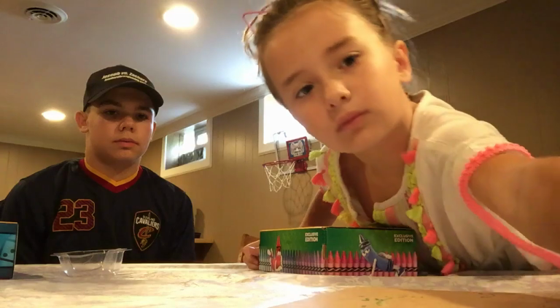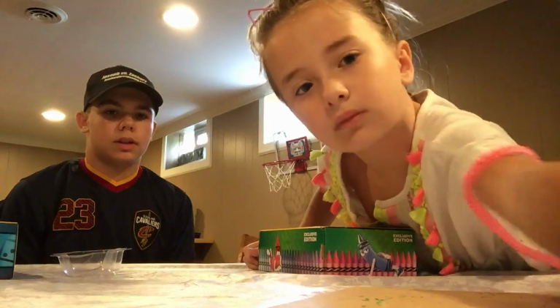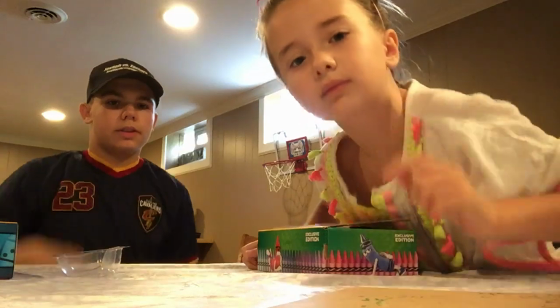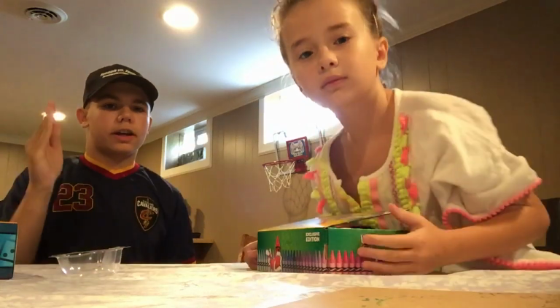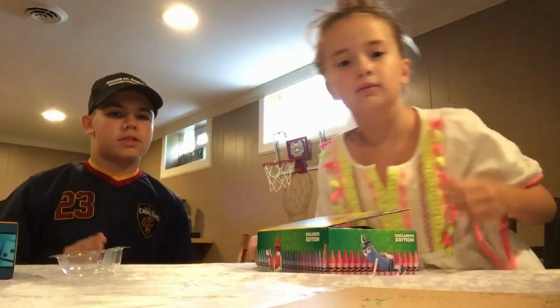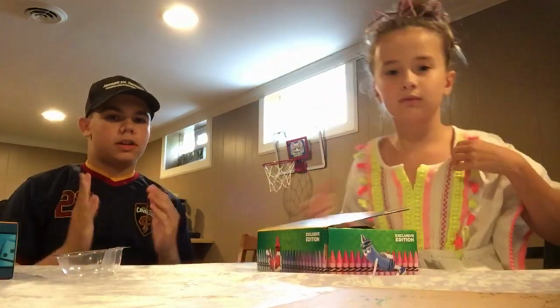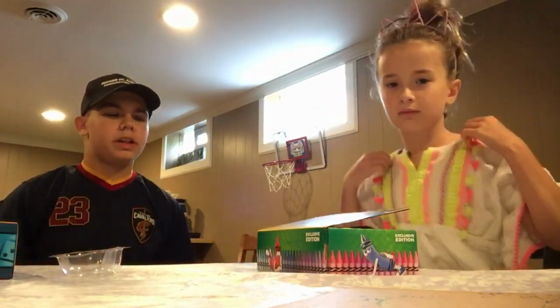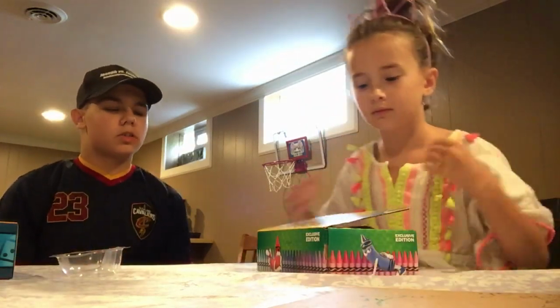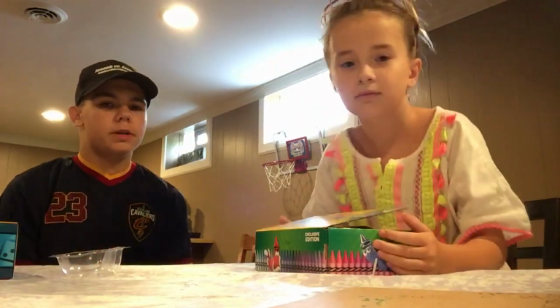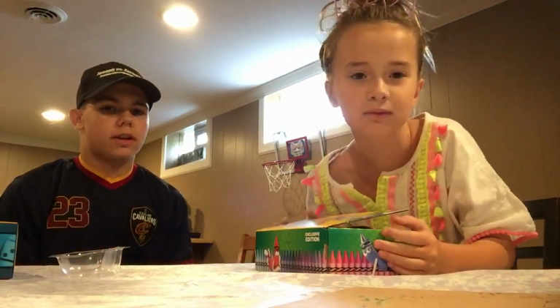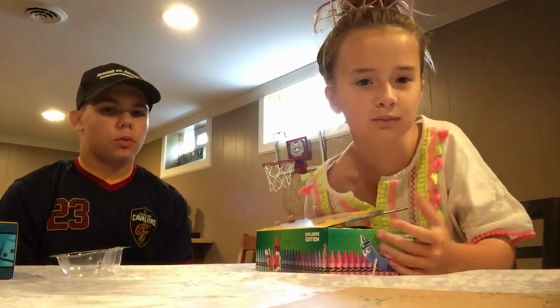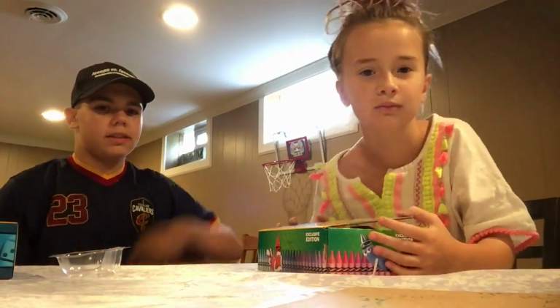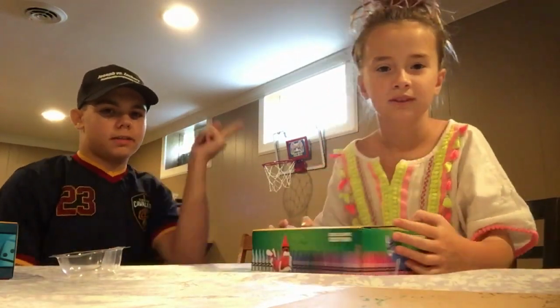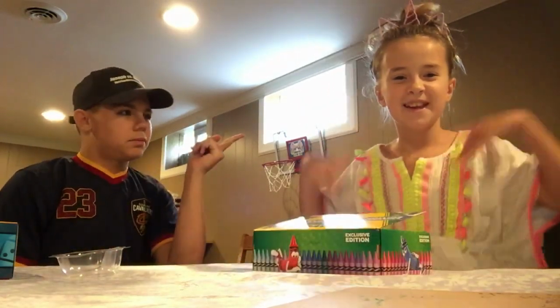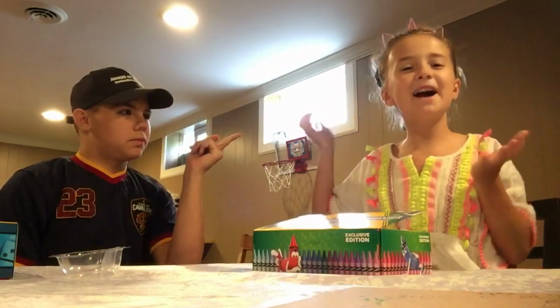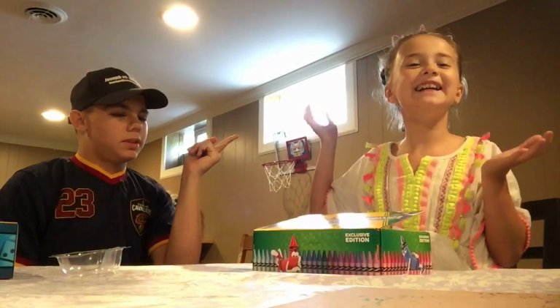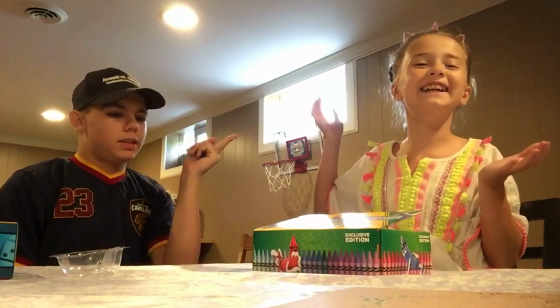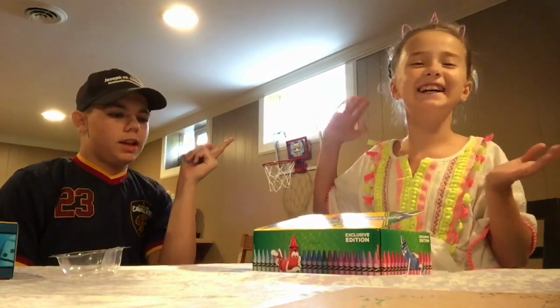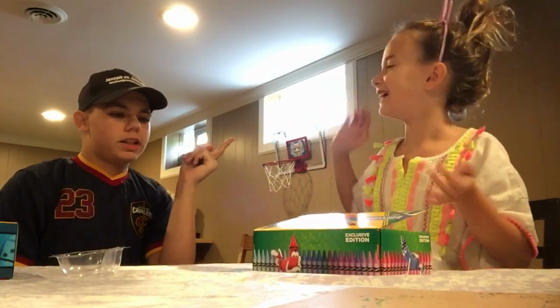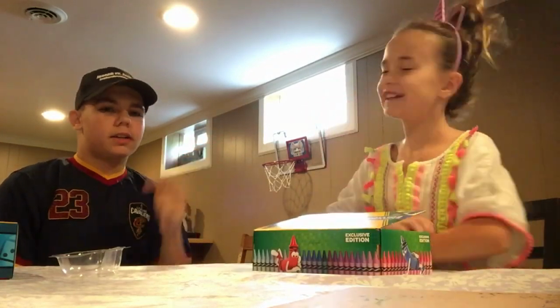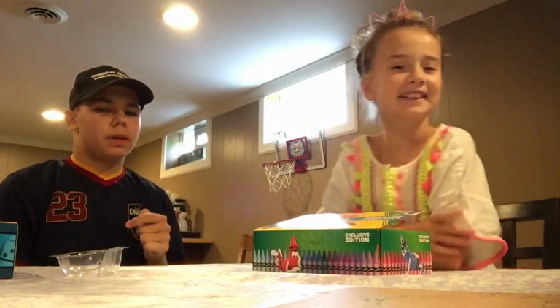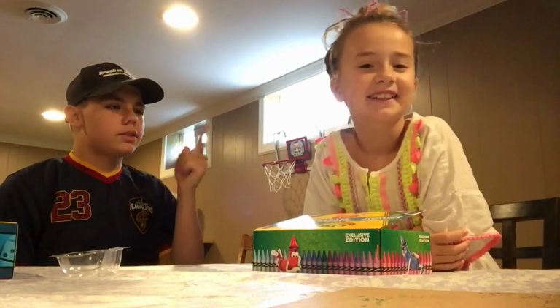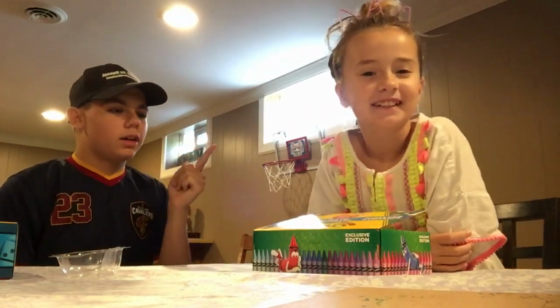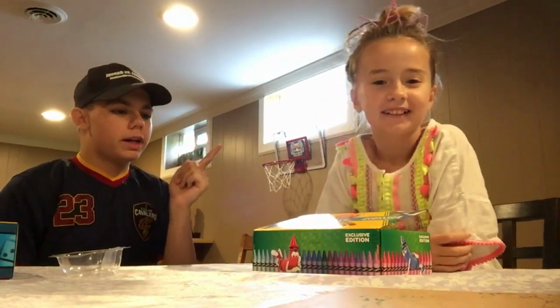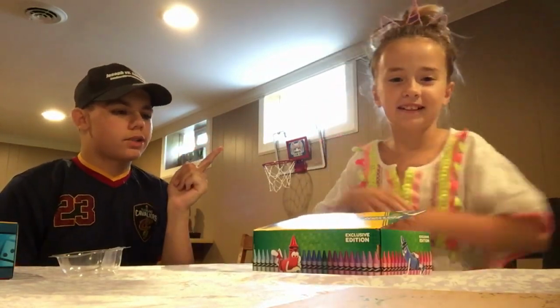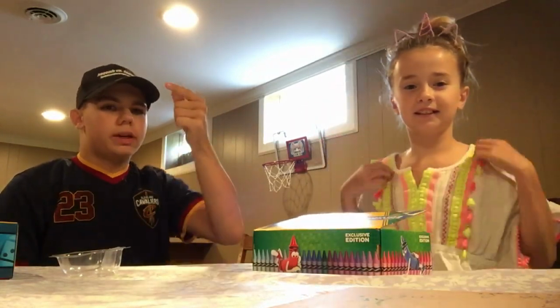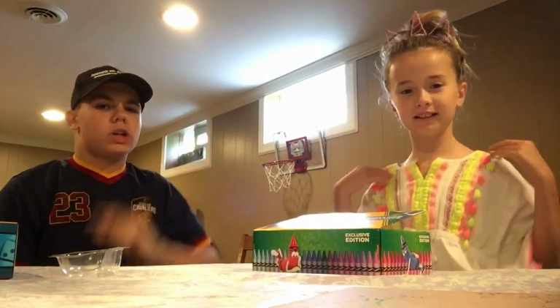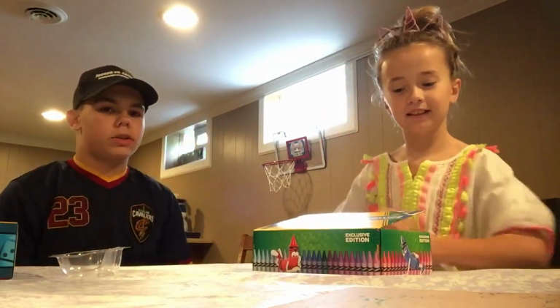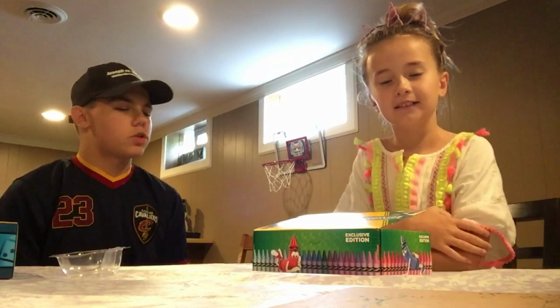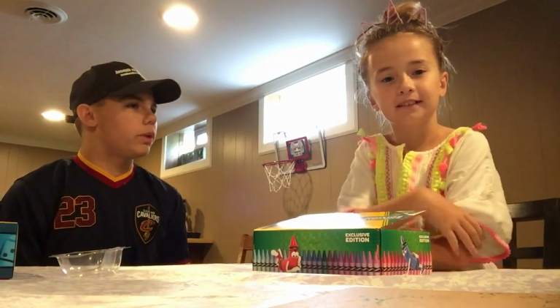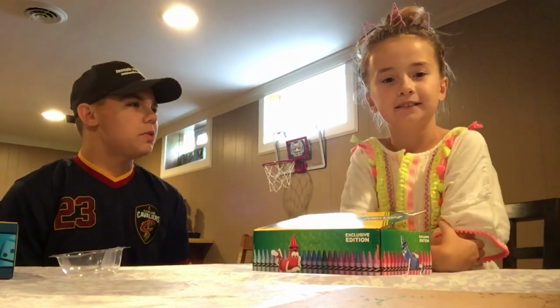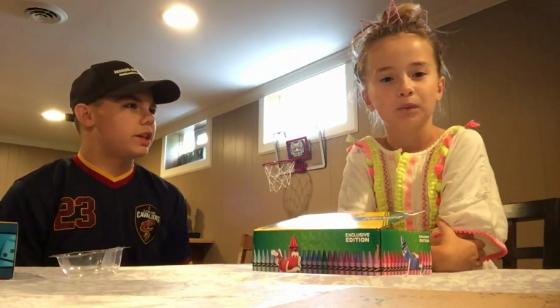Hey there, guys. It's me, Ethan Graves, here with Nettie! And today, Madeline, tell my guys on my YouTube channel, Ethan Graves, what we are doing today.